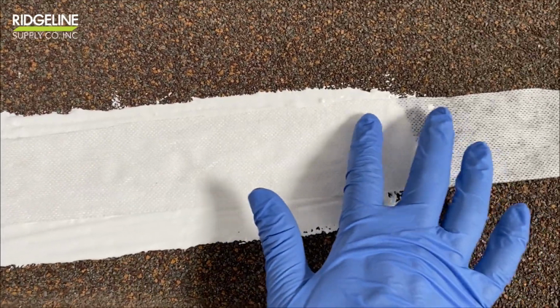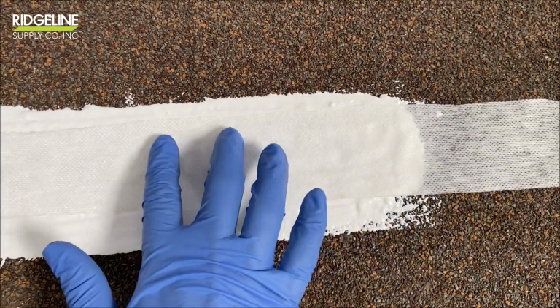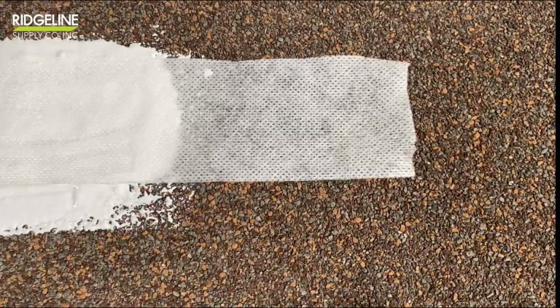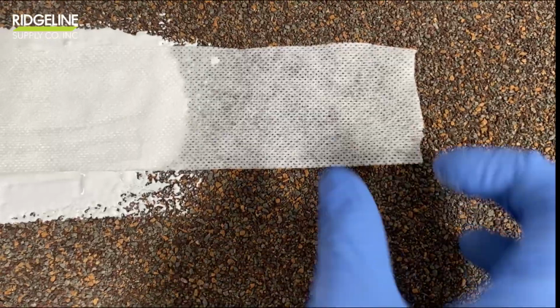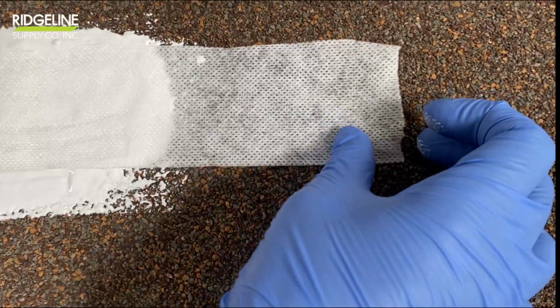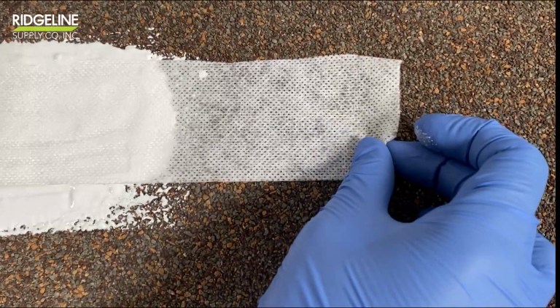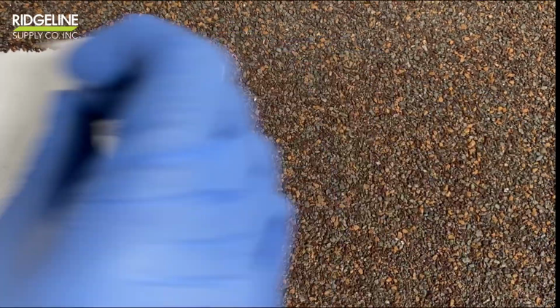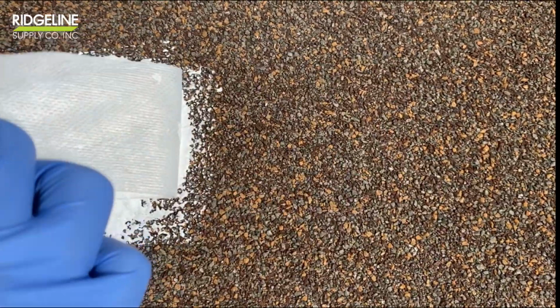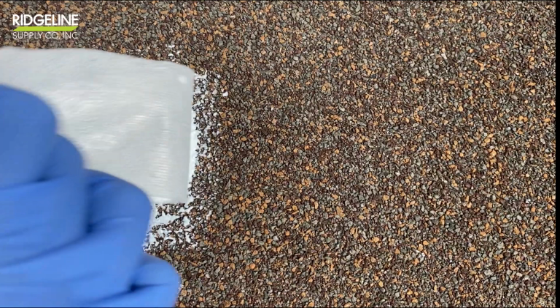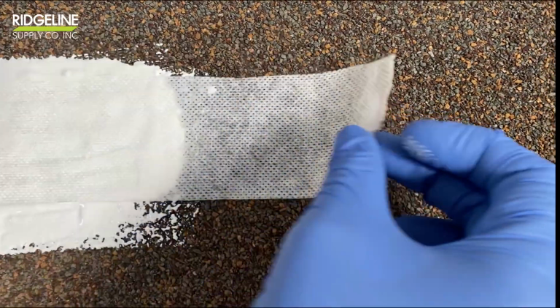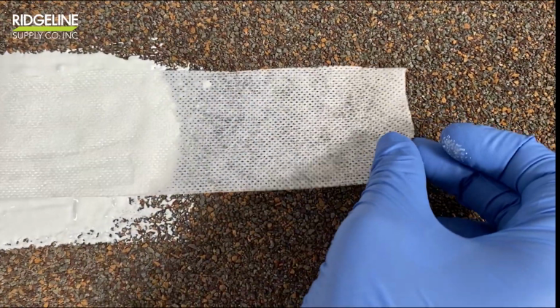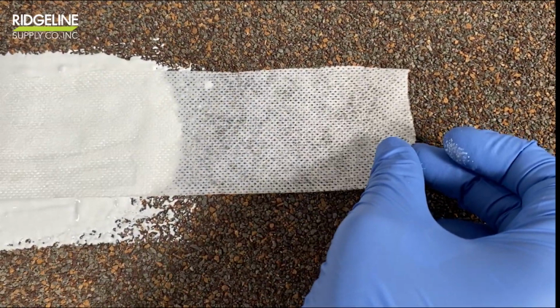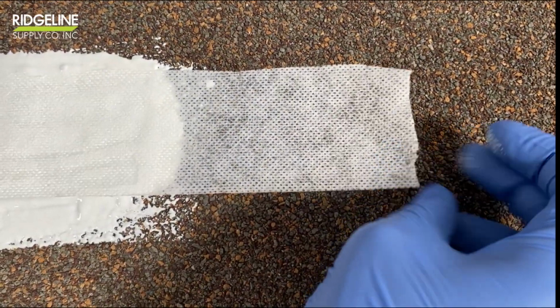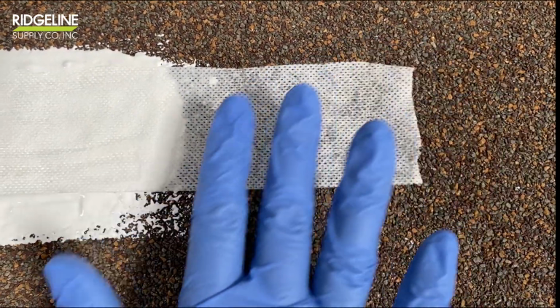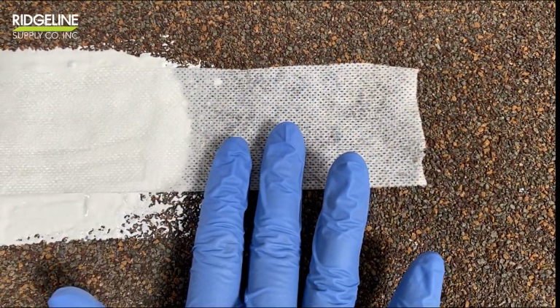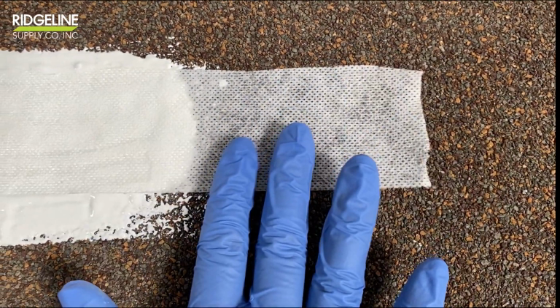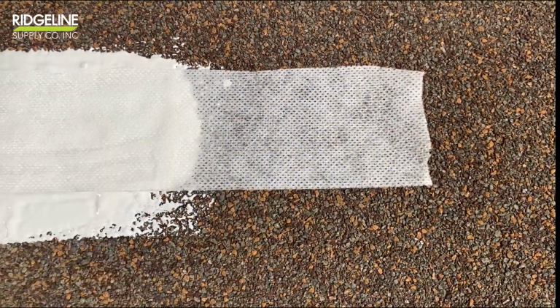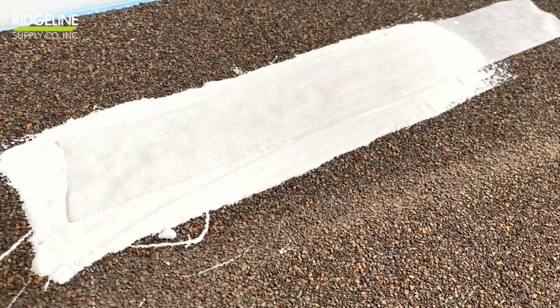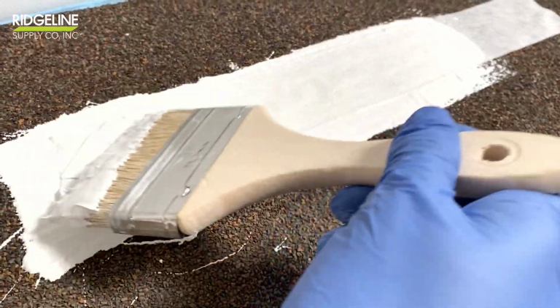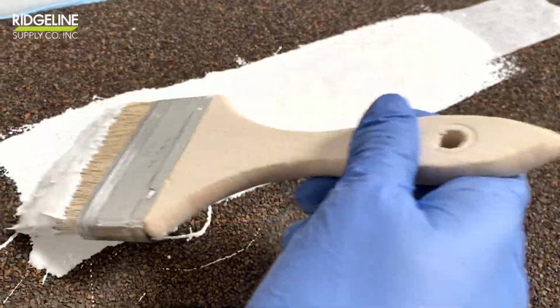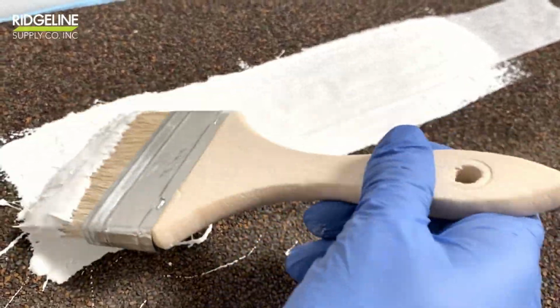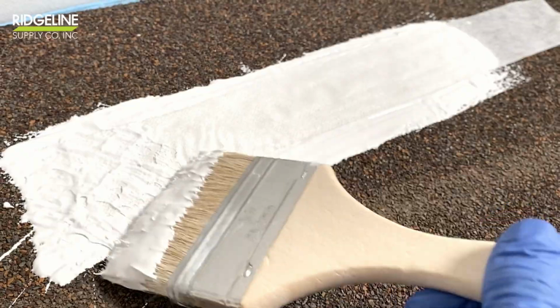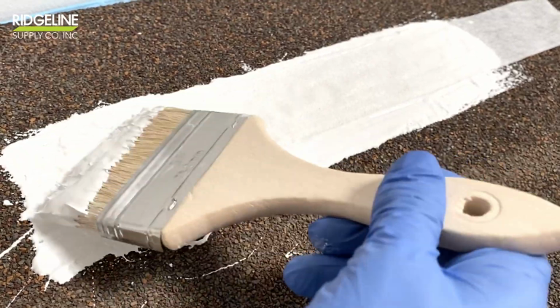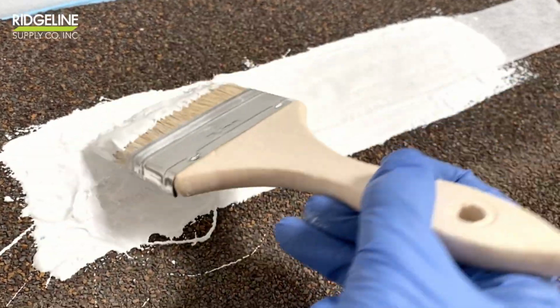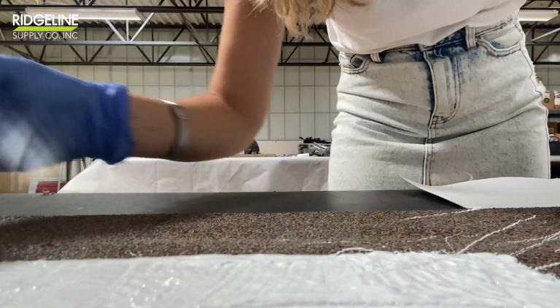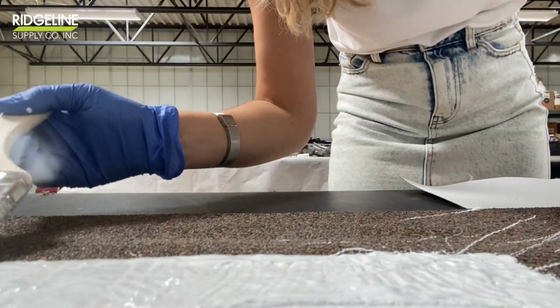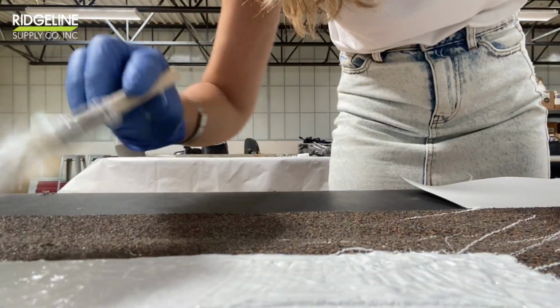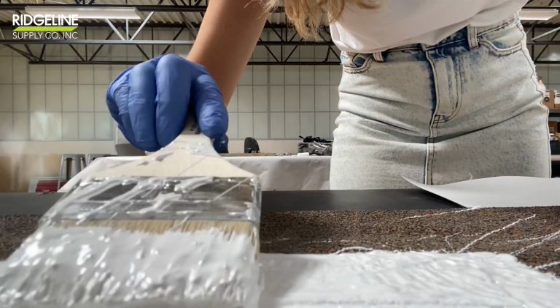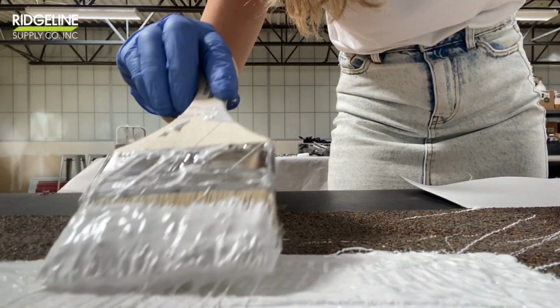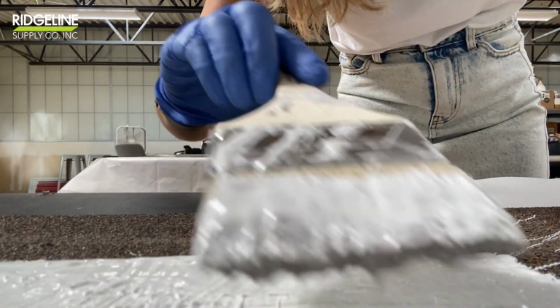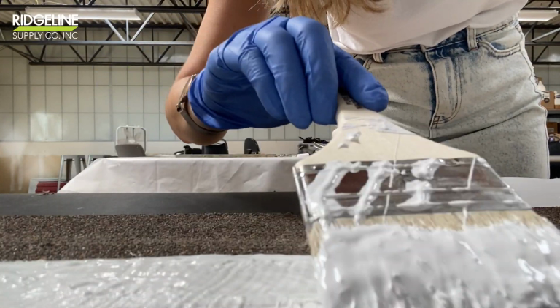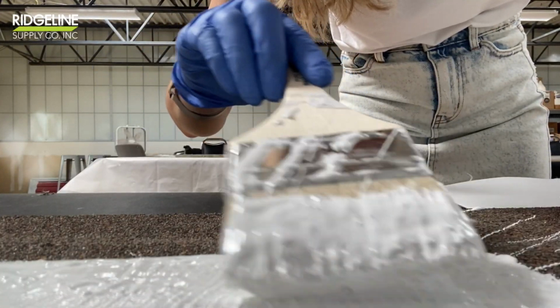Make sure you have an additional area of the fabric so you can use it later. Now apply another coat of GE silicone on the top of this strip.